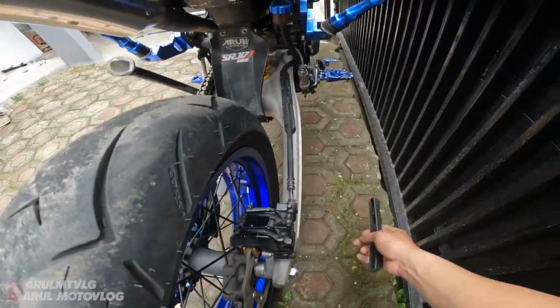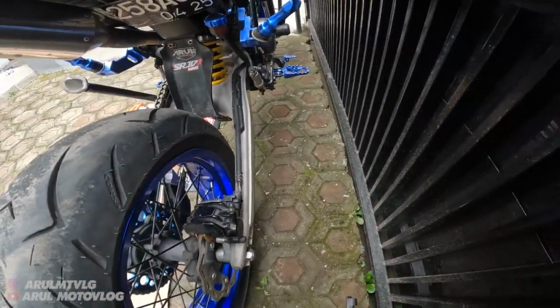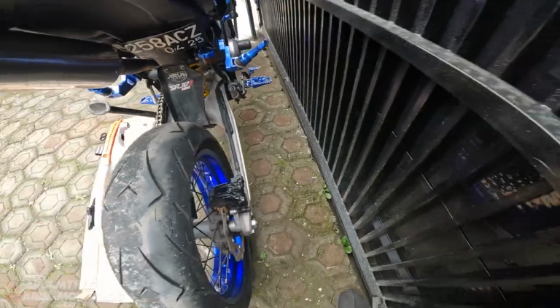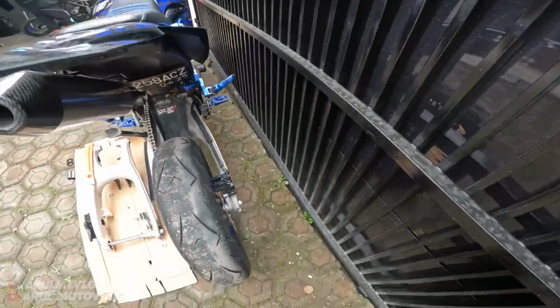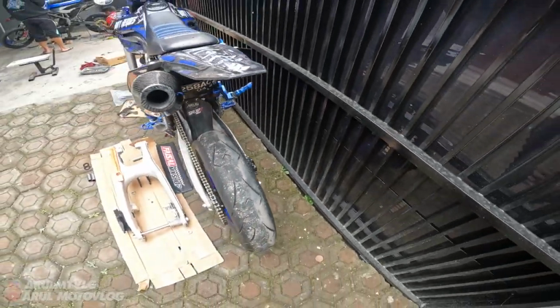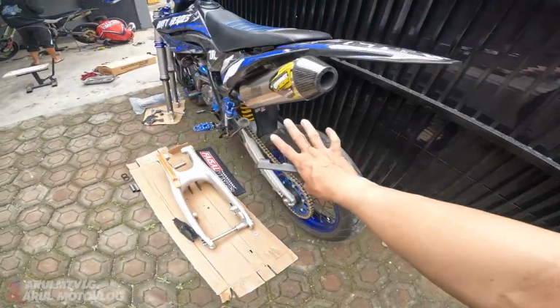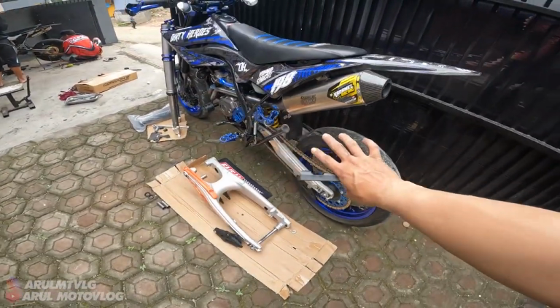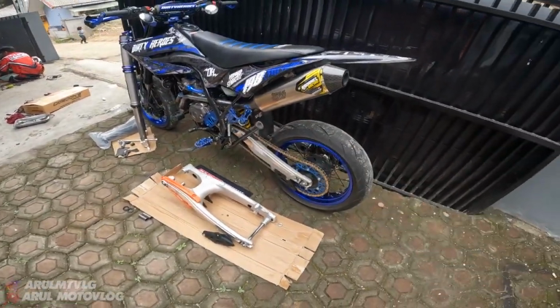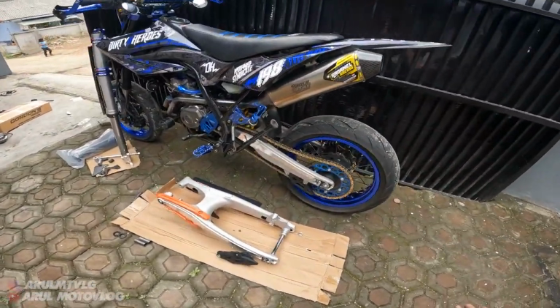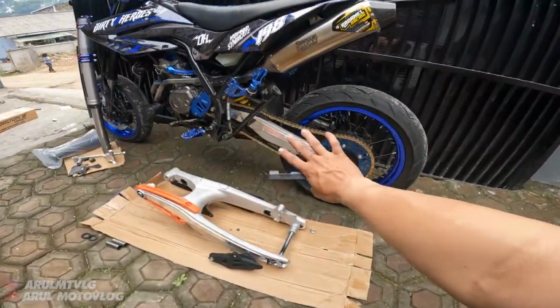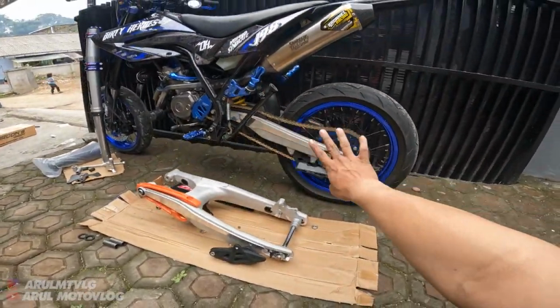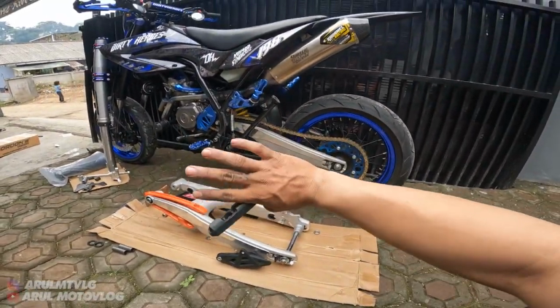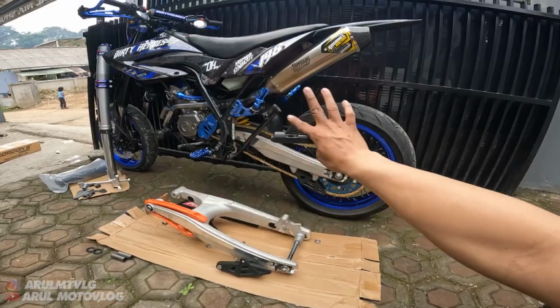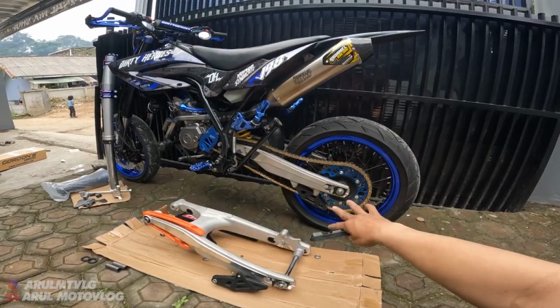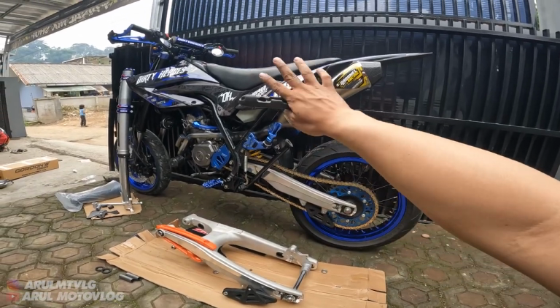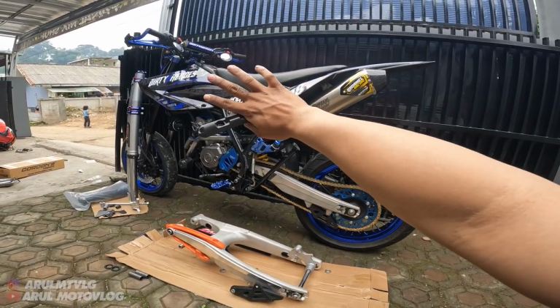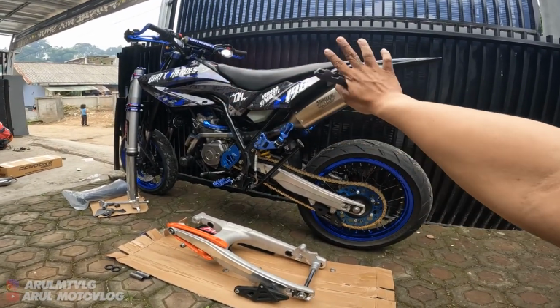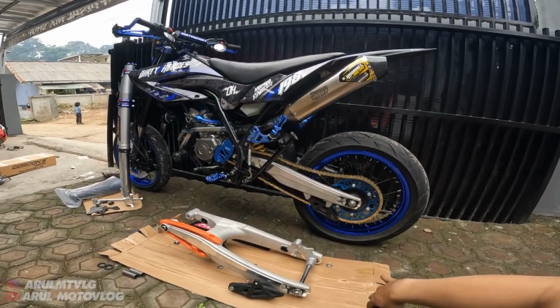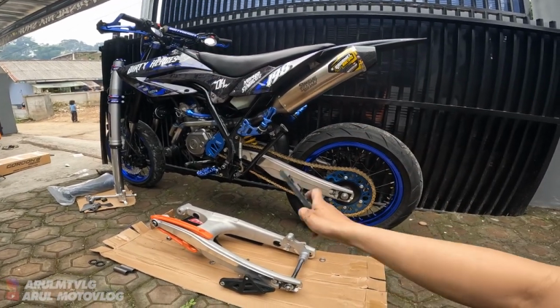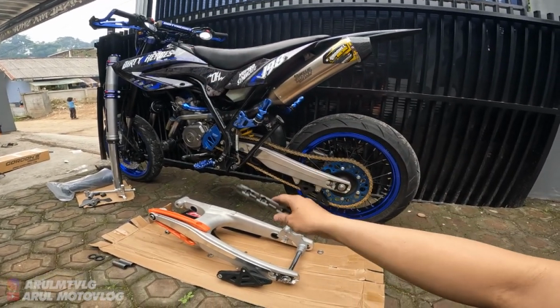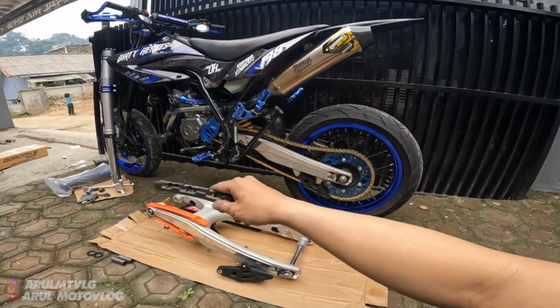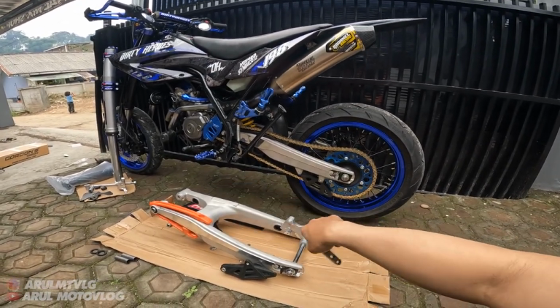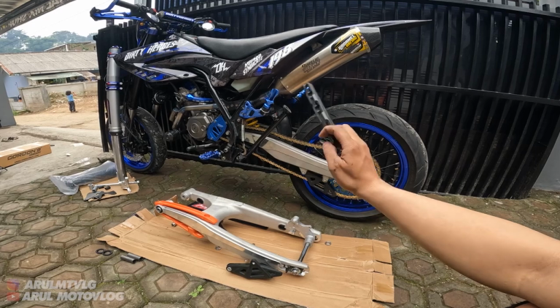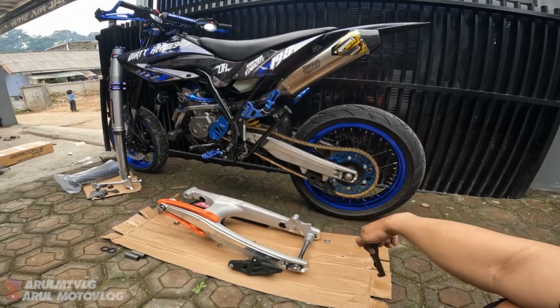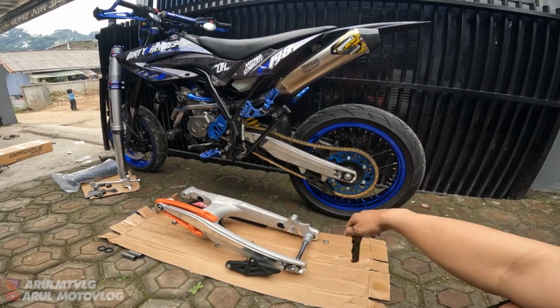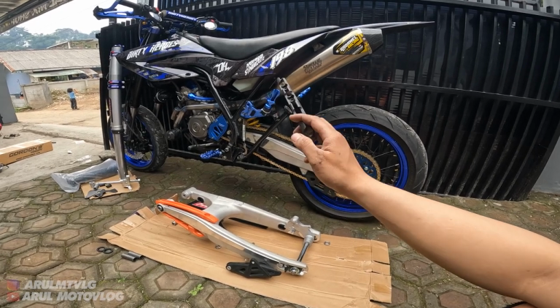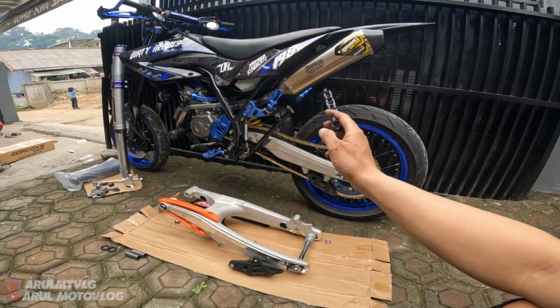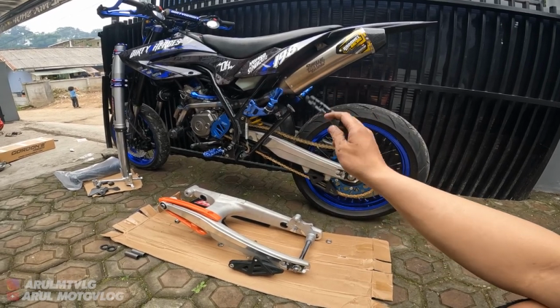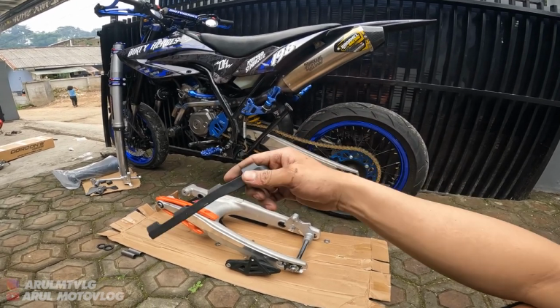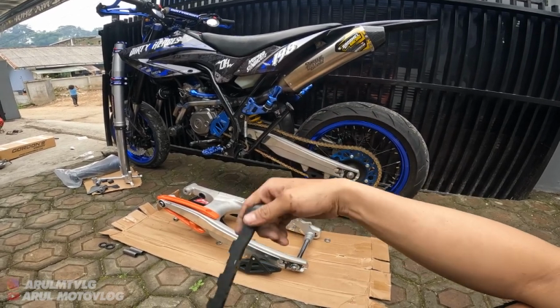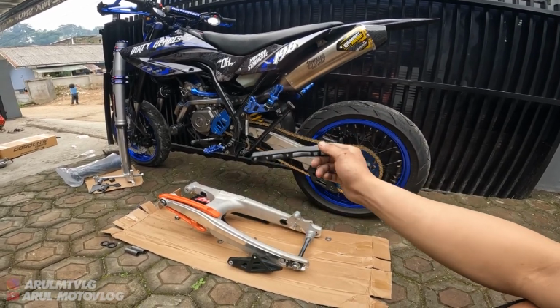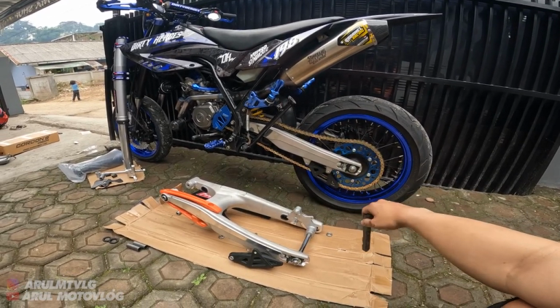Oke. Nanti gue fotoin lah untuk tampilan rem dari sebelah kiri sama sebelah kanannya. Soalnya posisinya motornya kayak gini nanti. Kalau udah gue beresin baru gue foto, biar kalian bisa lihat penampangannya dari sebelah kiri sama sebelah kanan arm-nya.